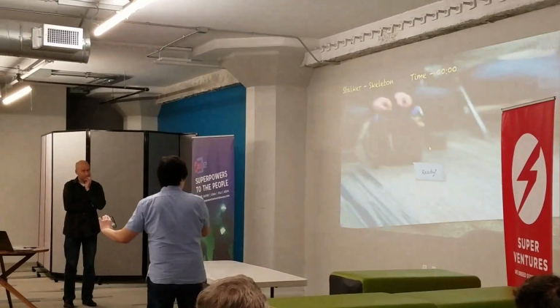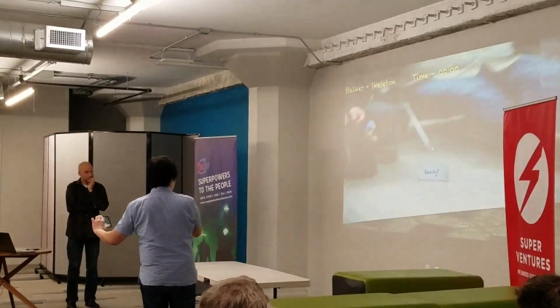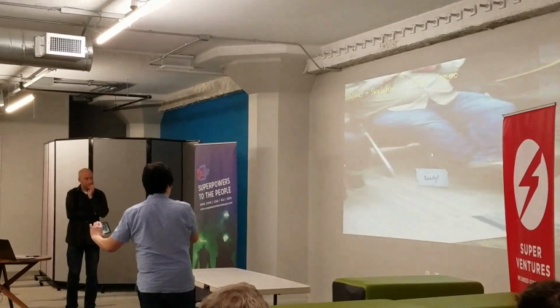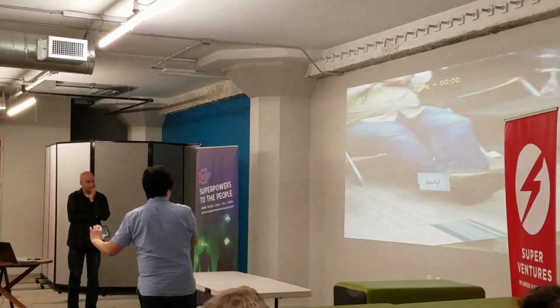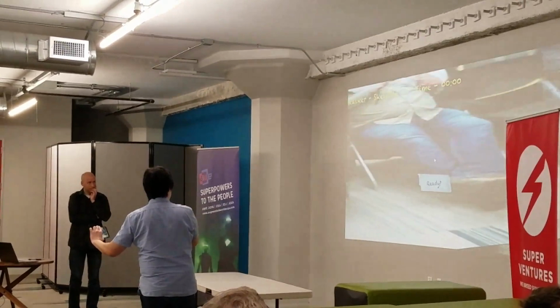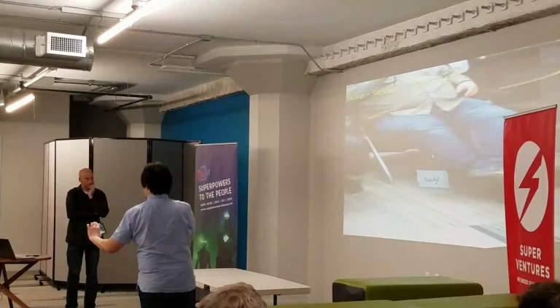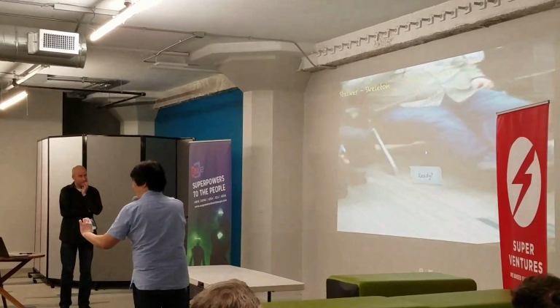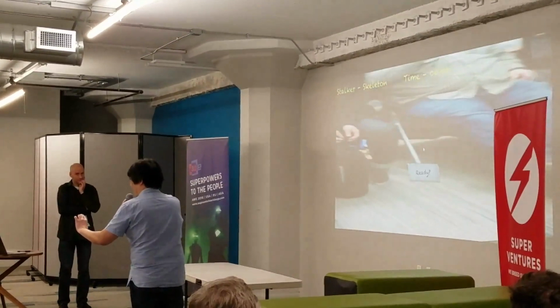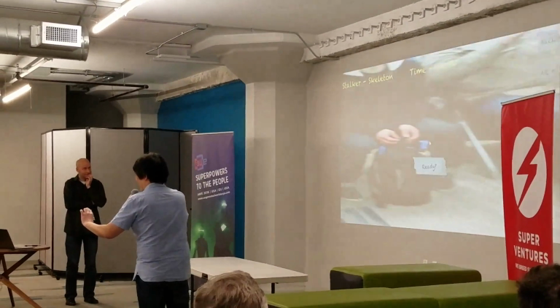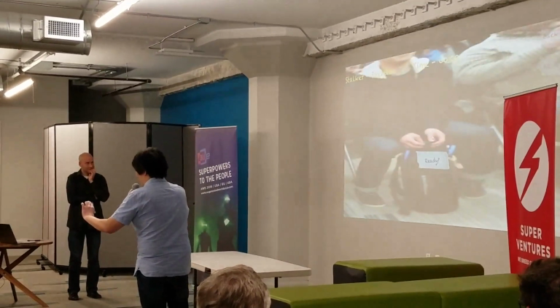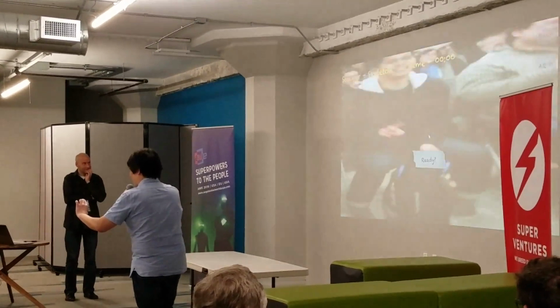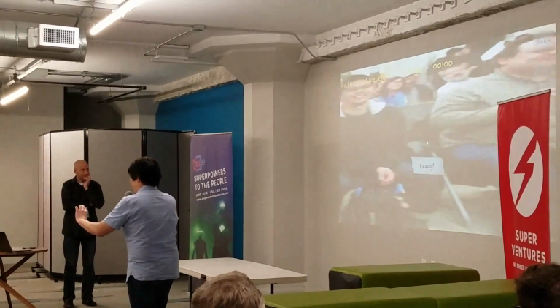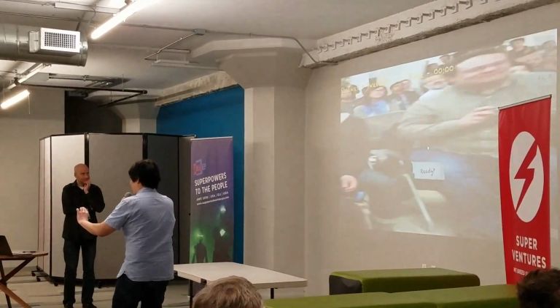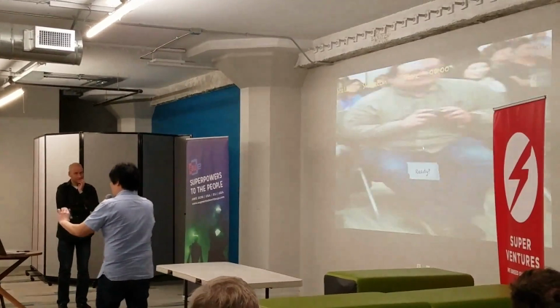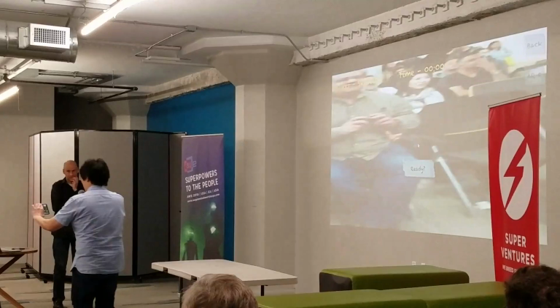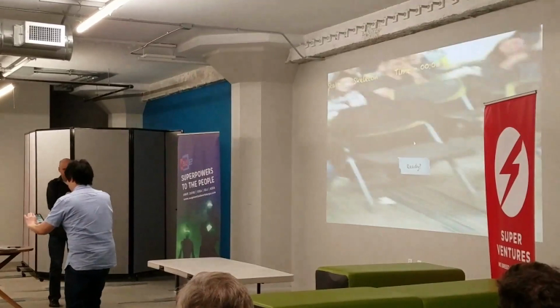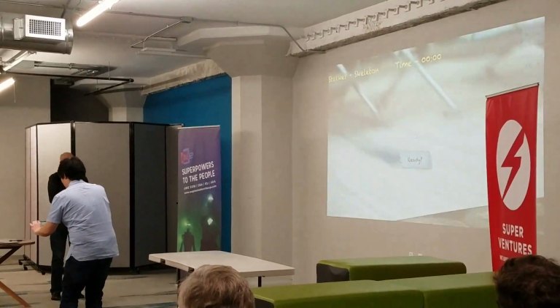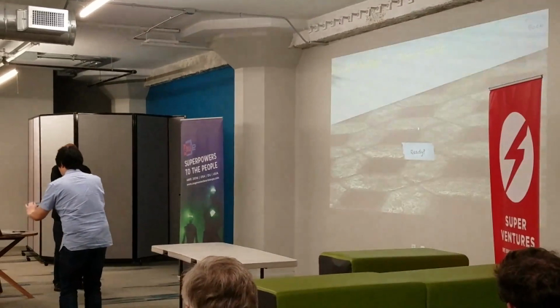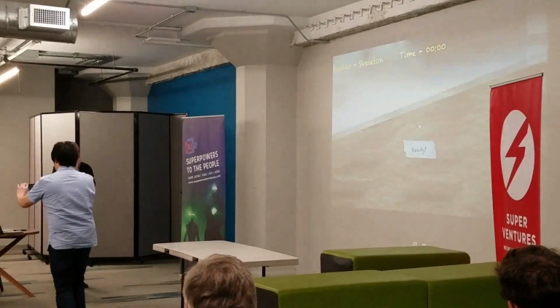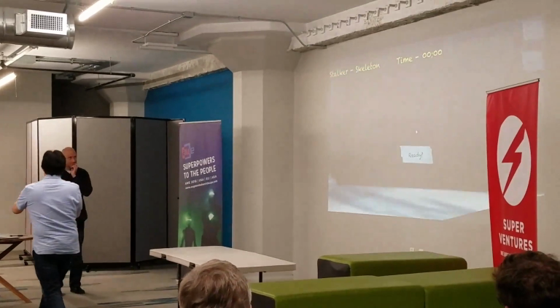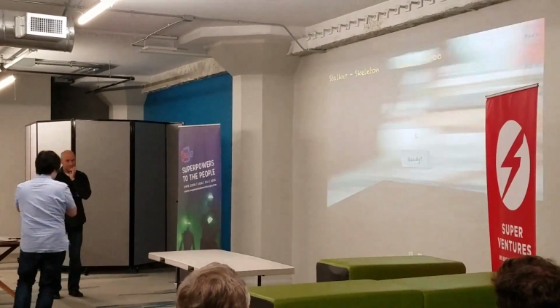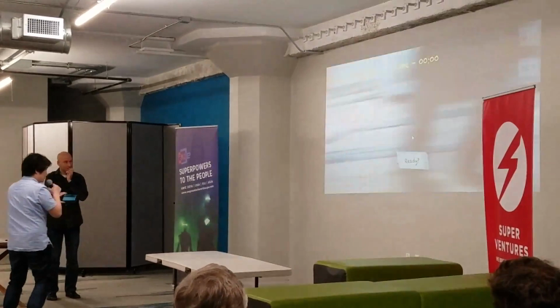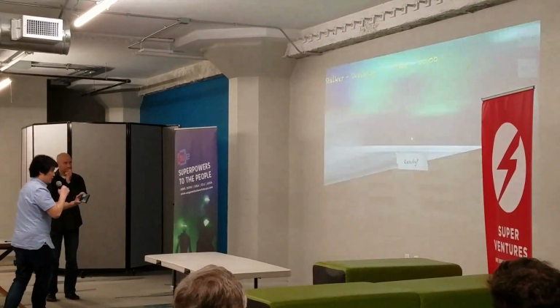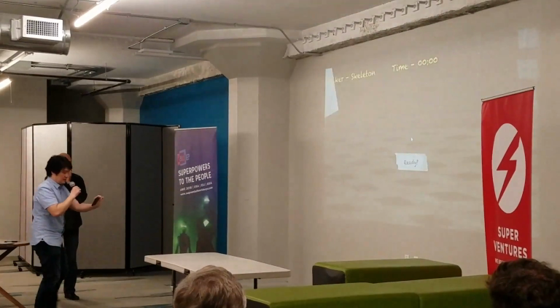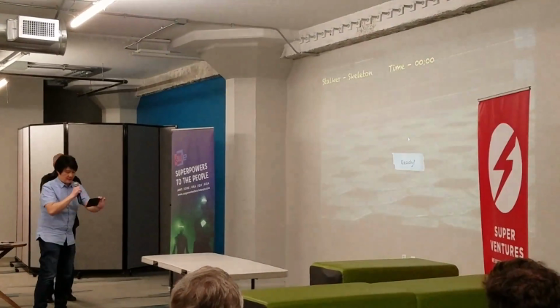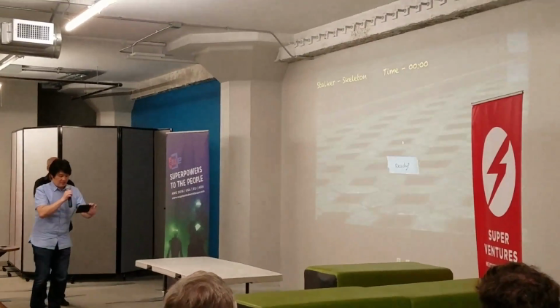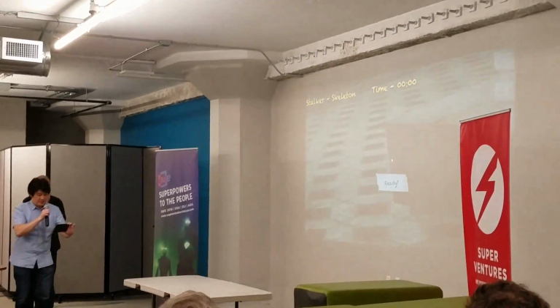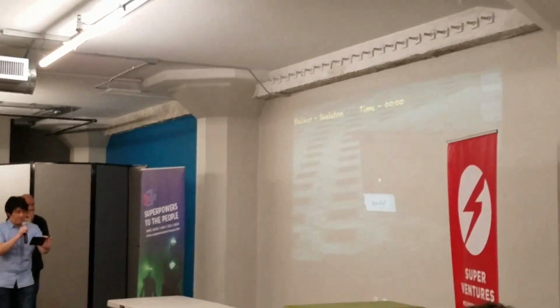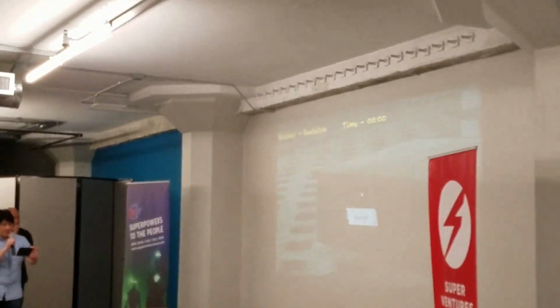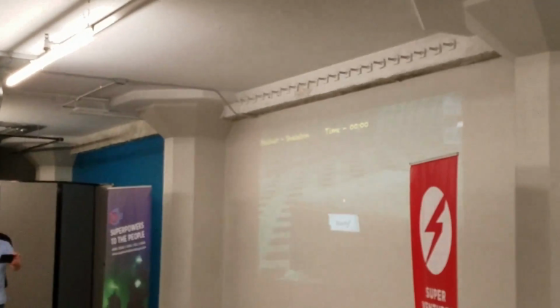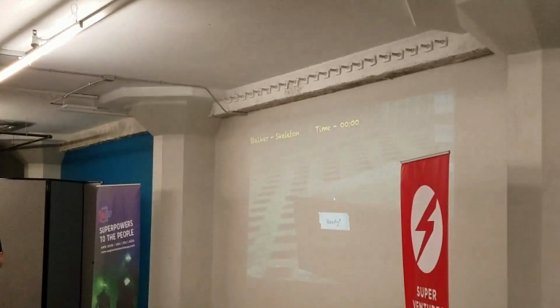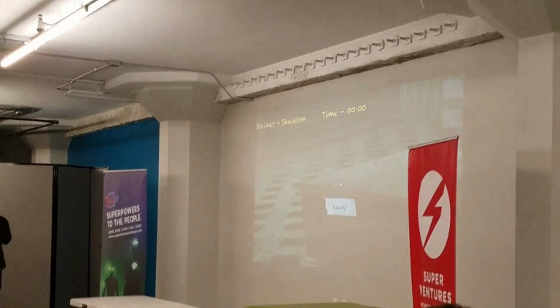Right now everything's really stretched out. I don't have too much time, but later on I can show people what's going on, and I can start mapping things. As you'll see right here,